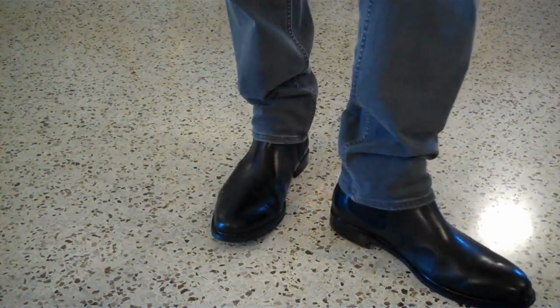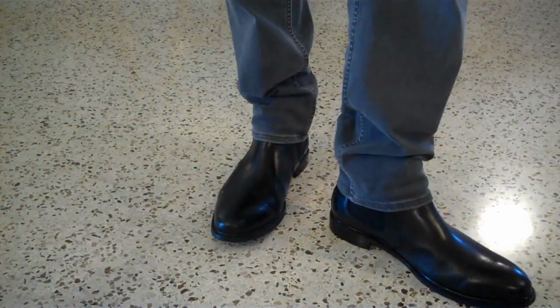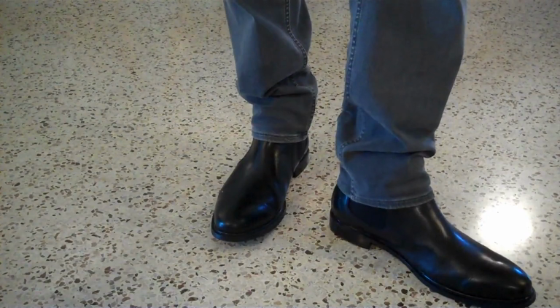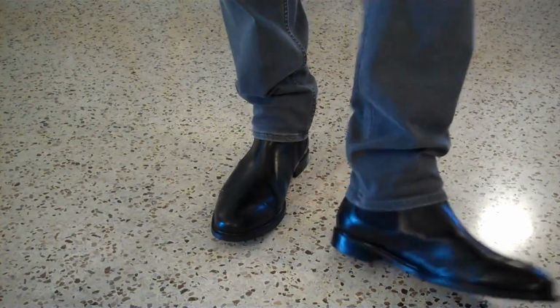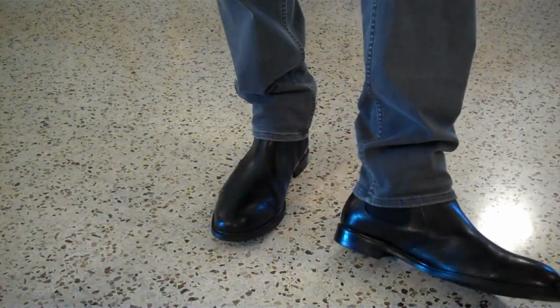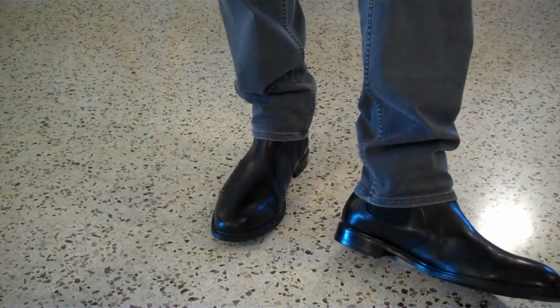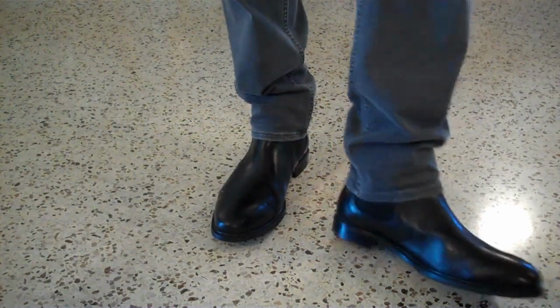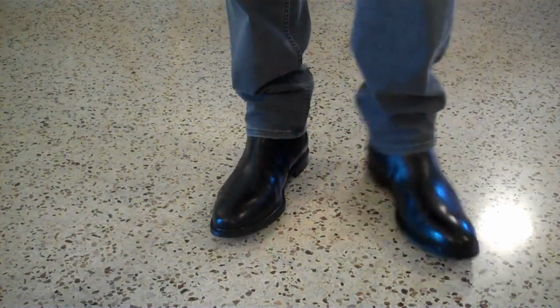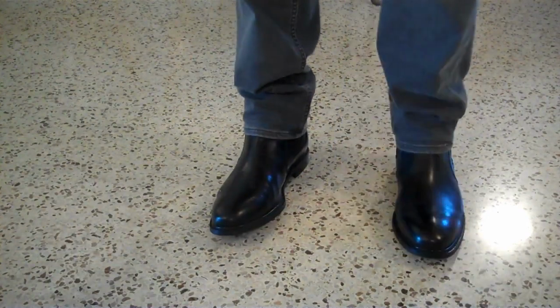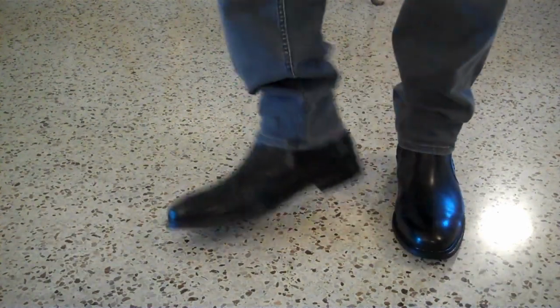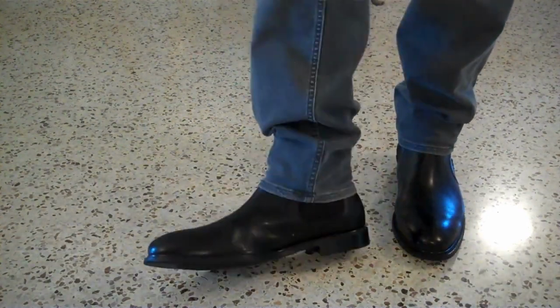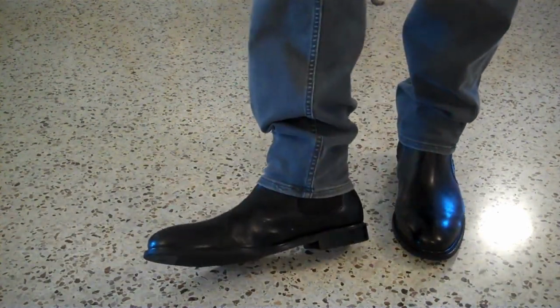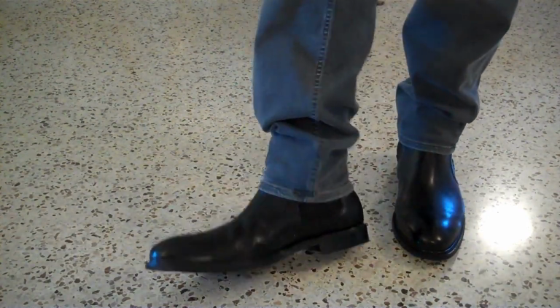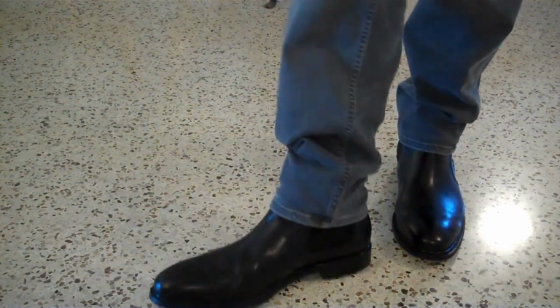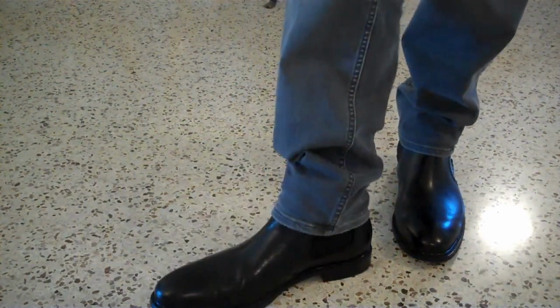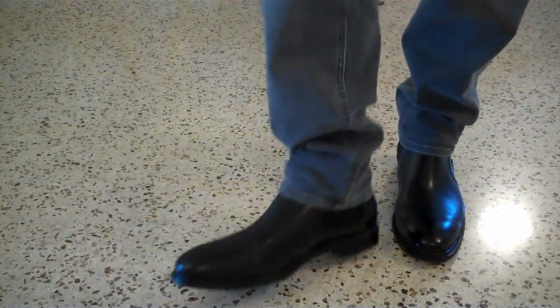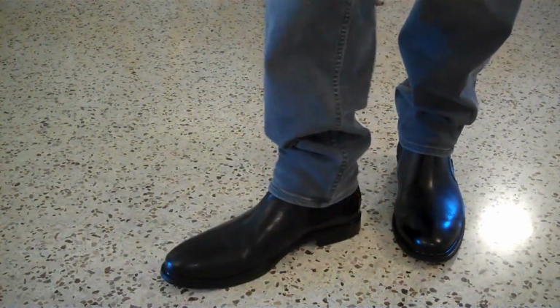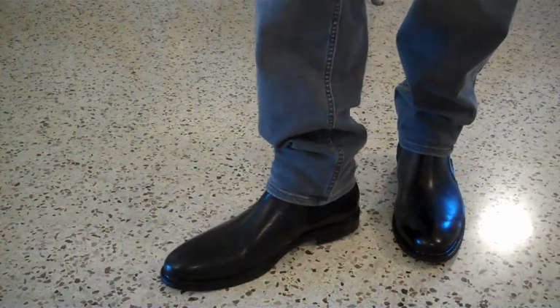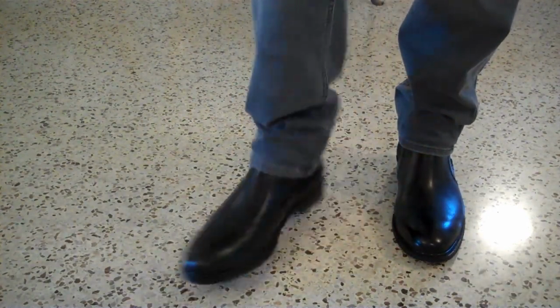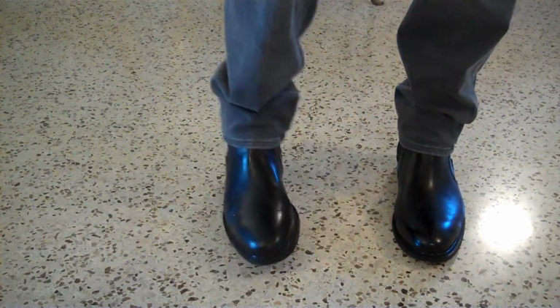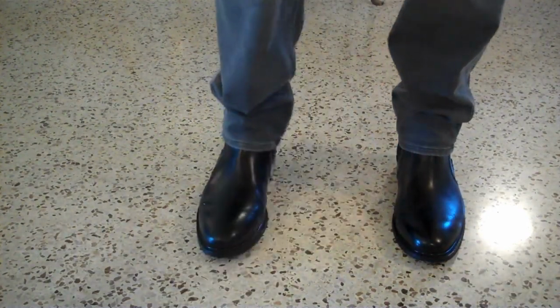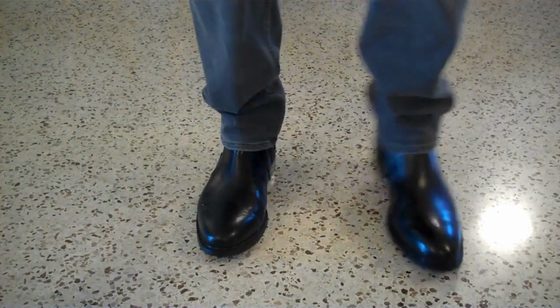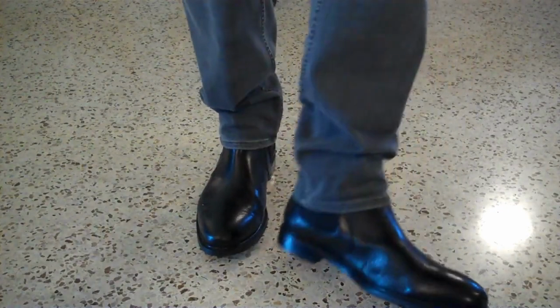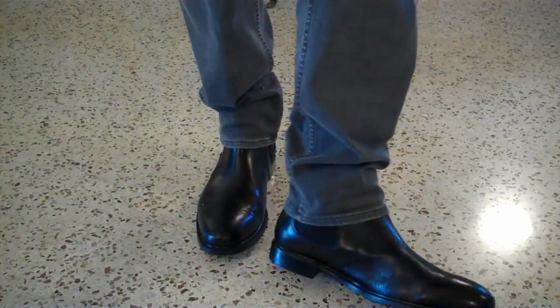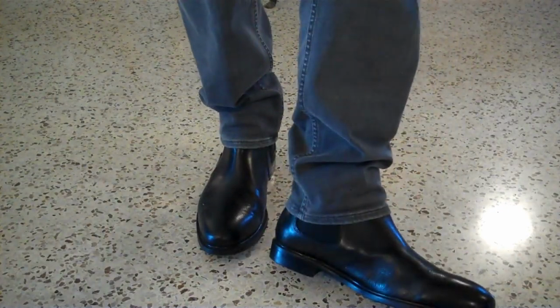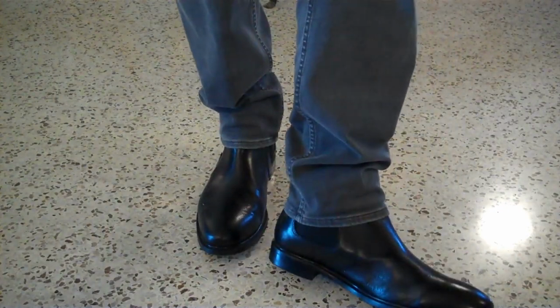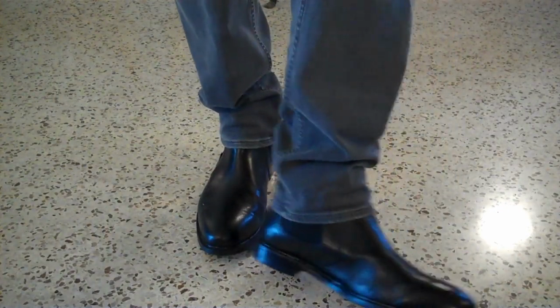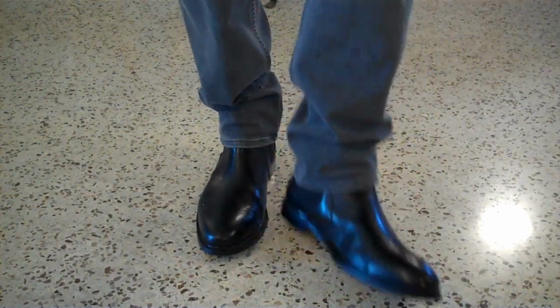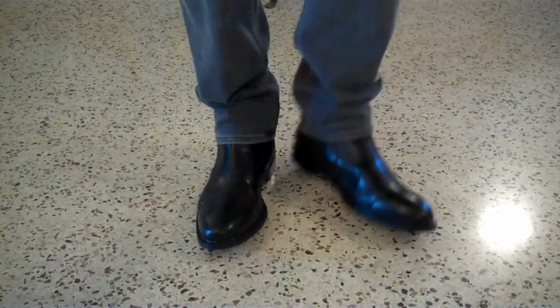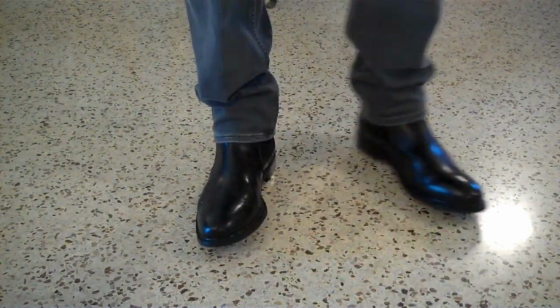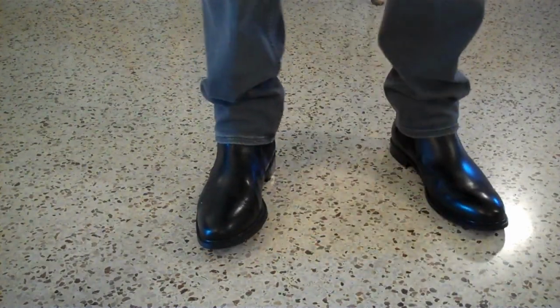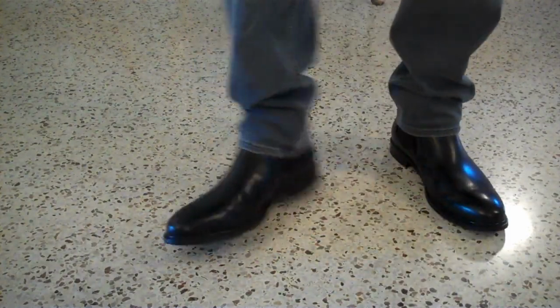All in all, I pretty much like them. I recommend these if you're looking for some kind of slip-on, dressy-looking boots. I think they're a pretty good deal.